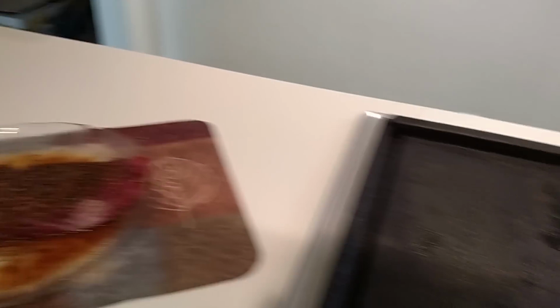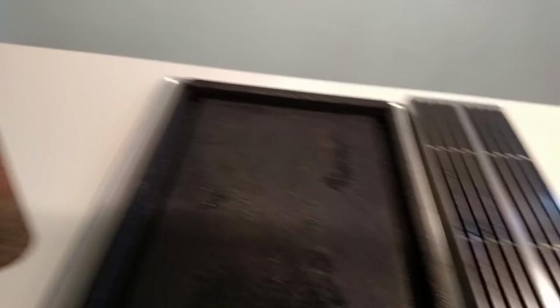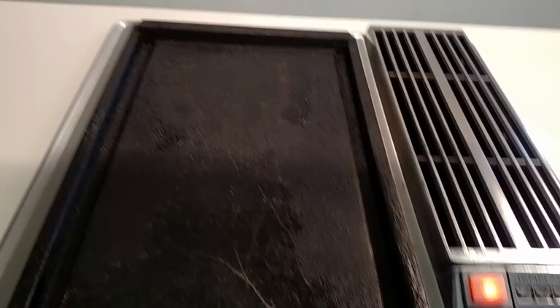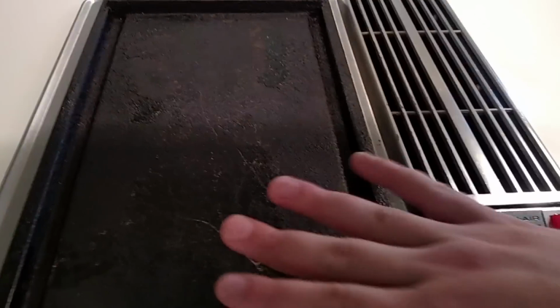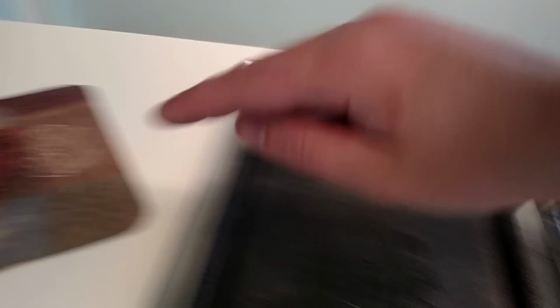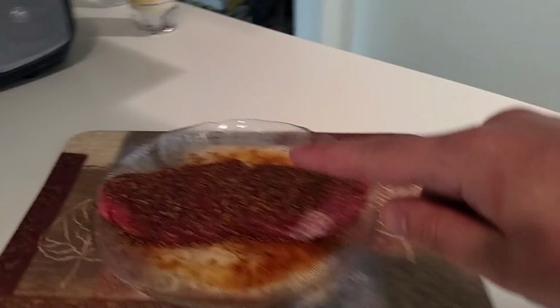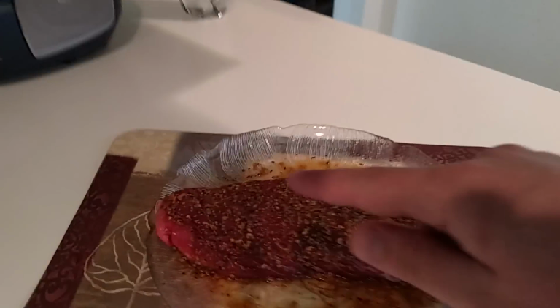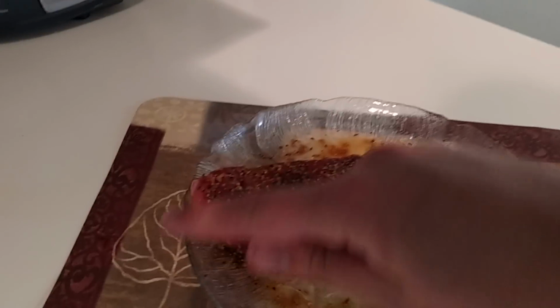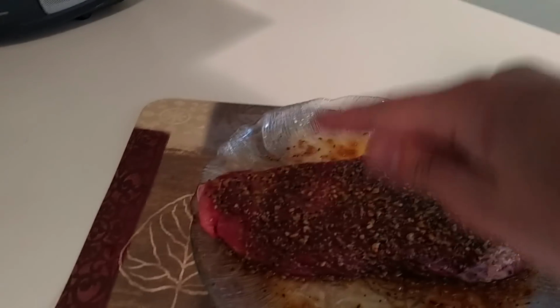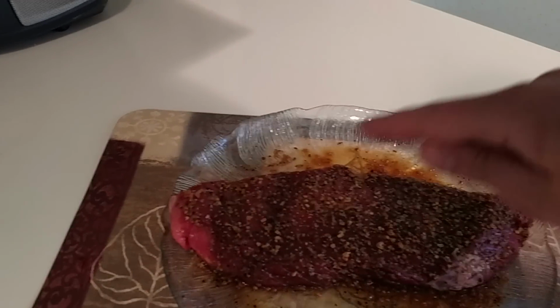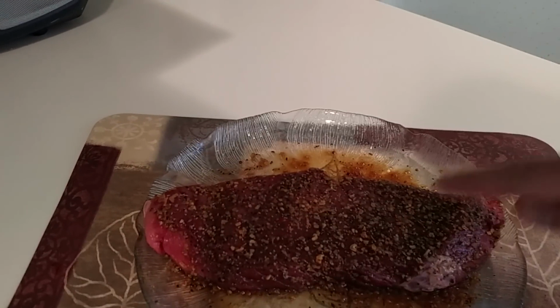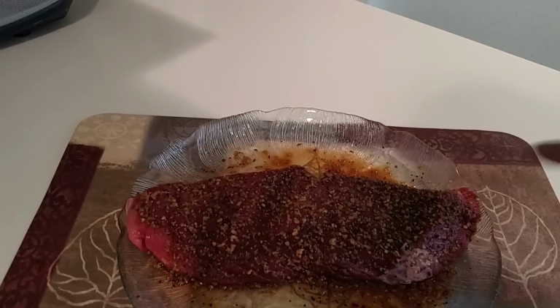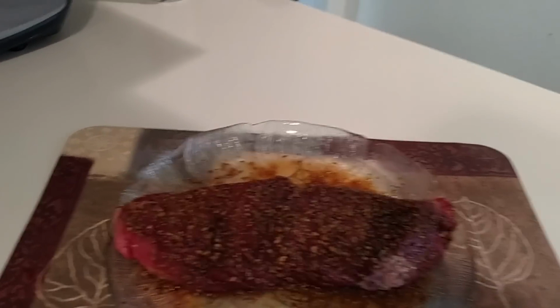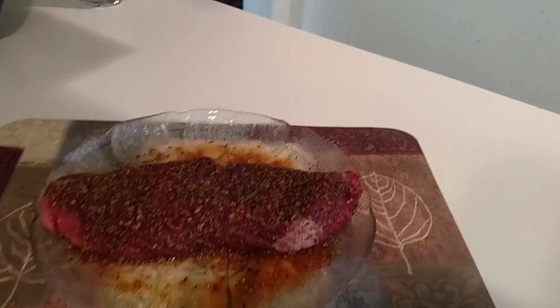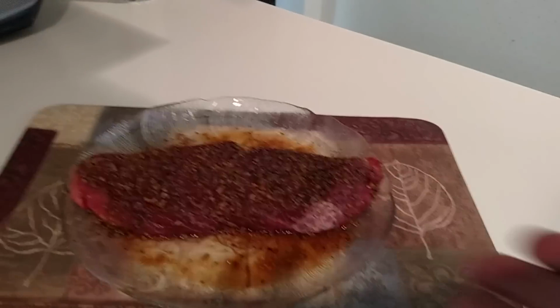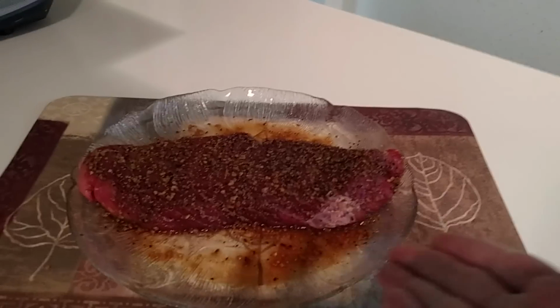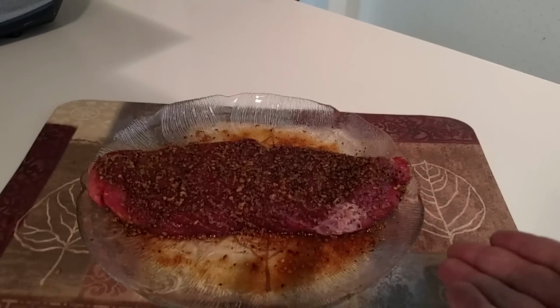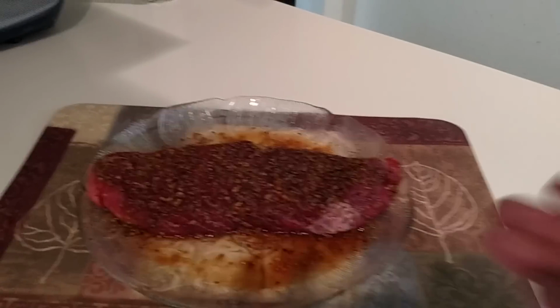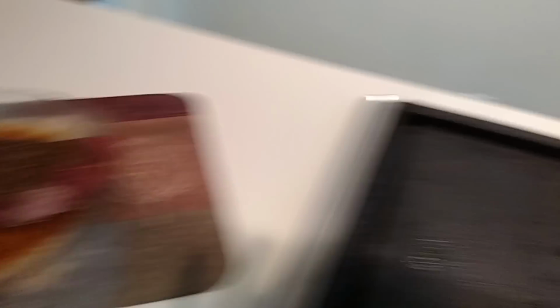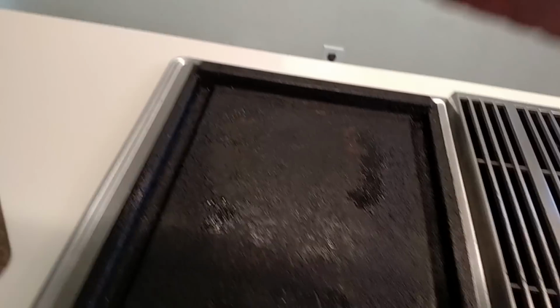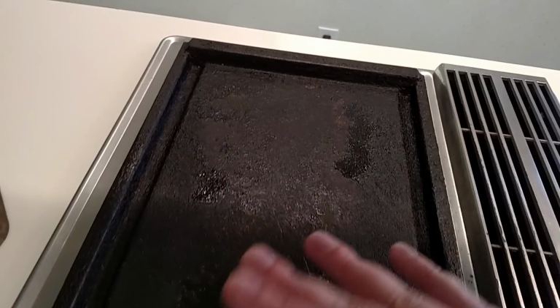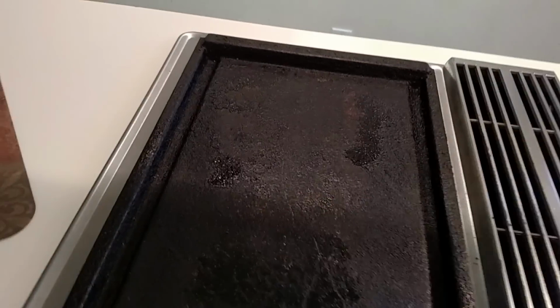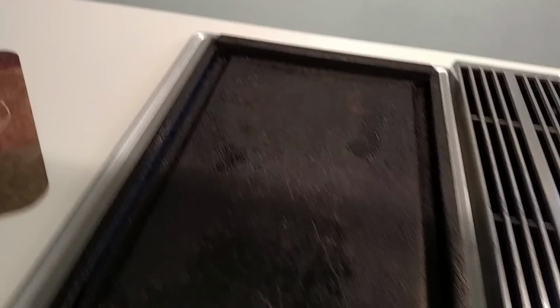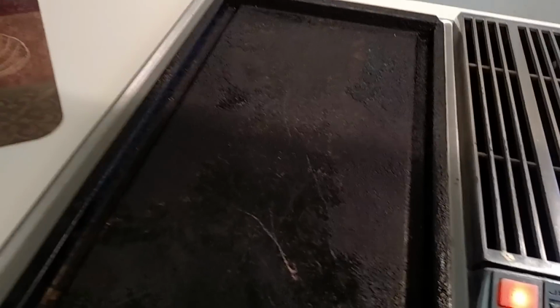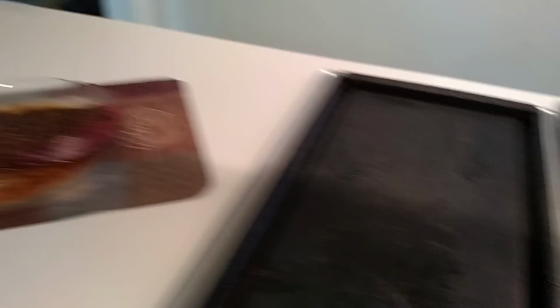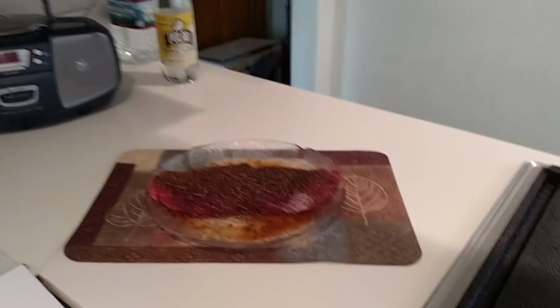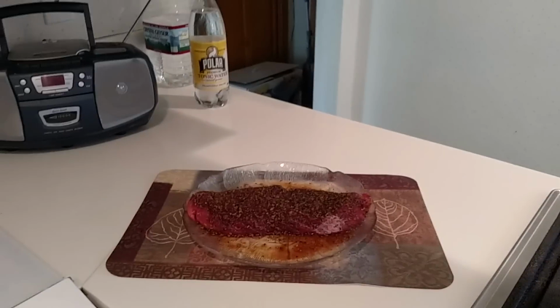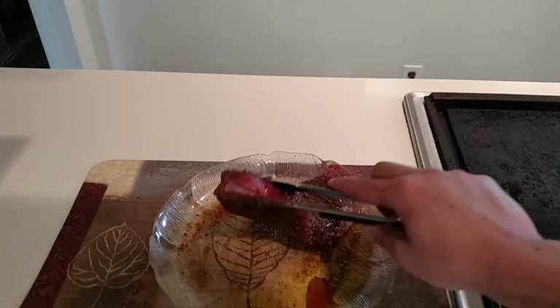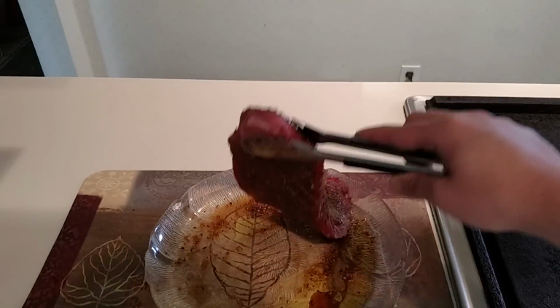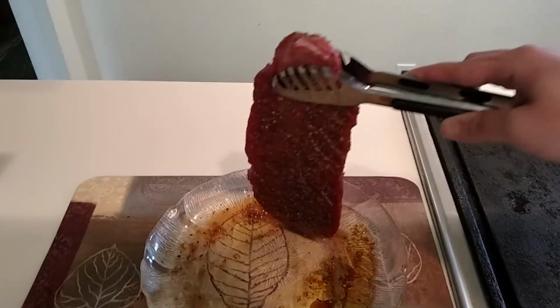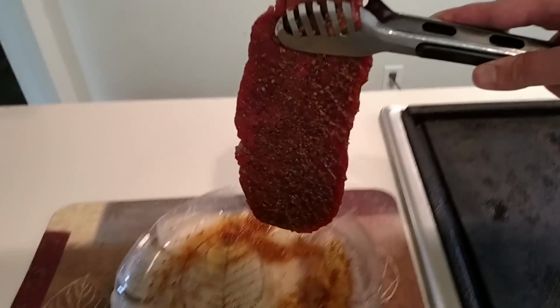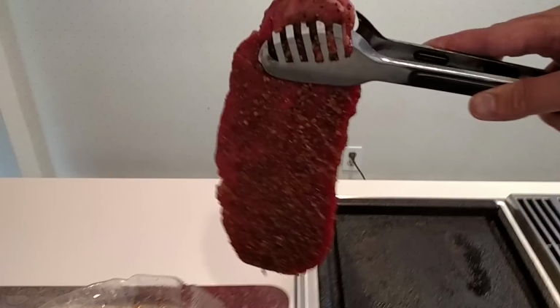I'm going to use just a little bit of olive oil that I'm going to drizzle over it. I already got some on the bottom and I'm just going to place it right down so it doesn't stick. On we go to the heat.